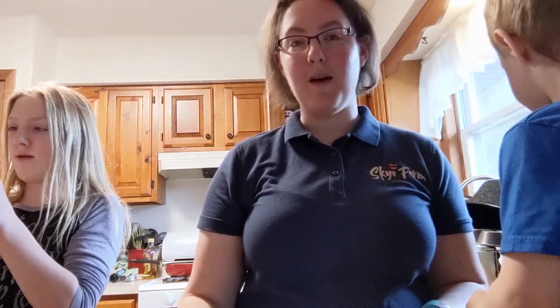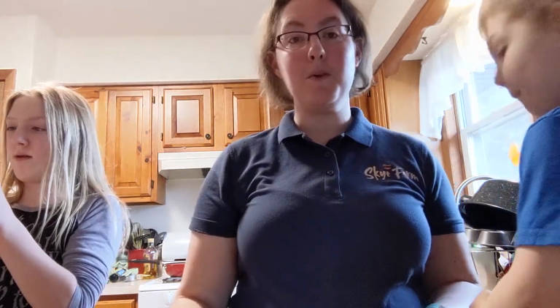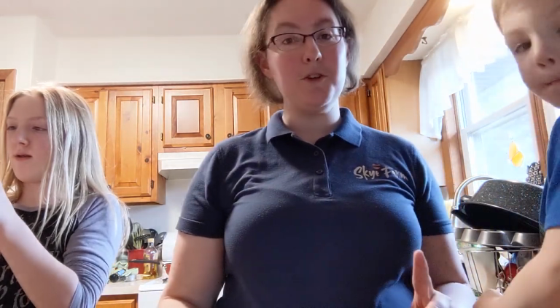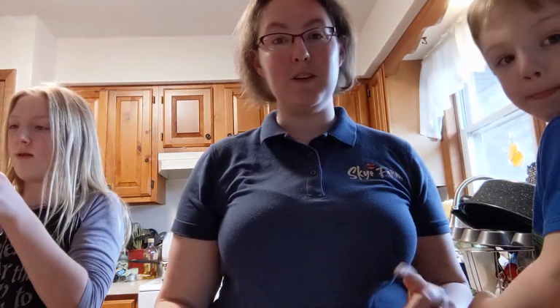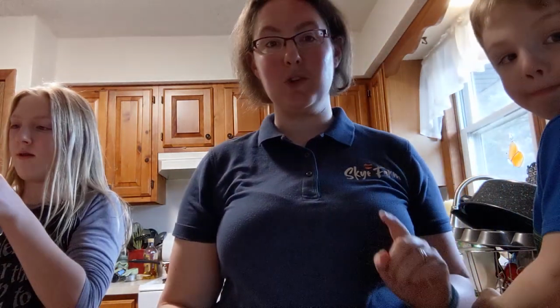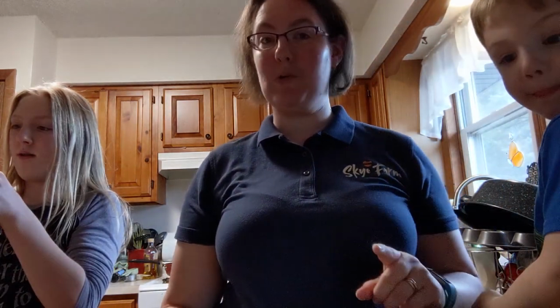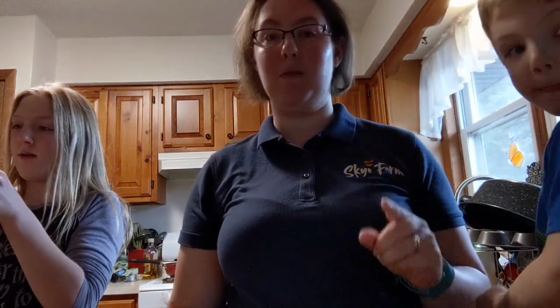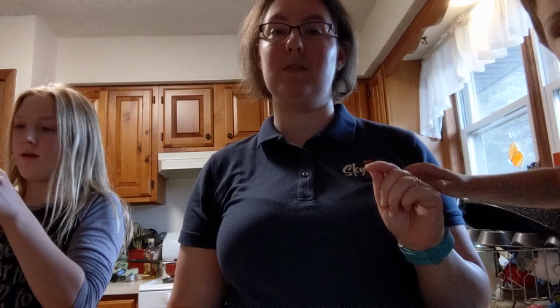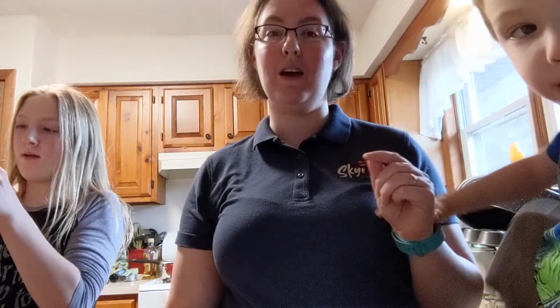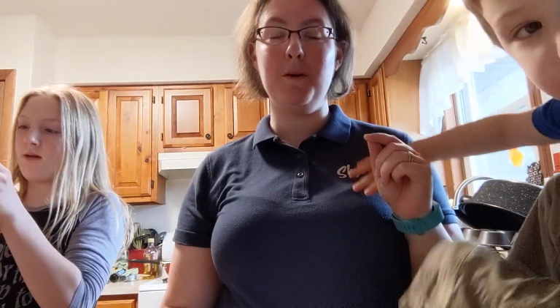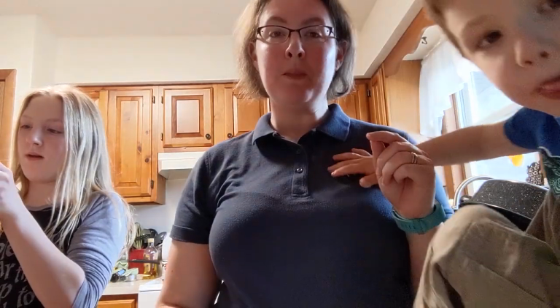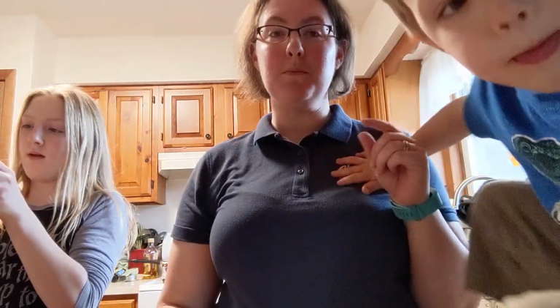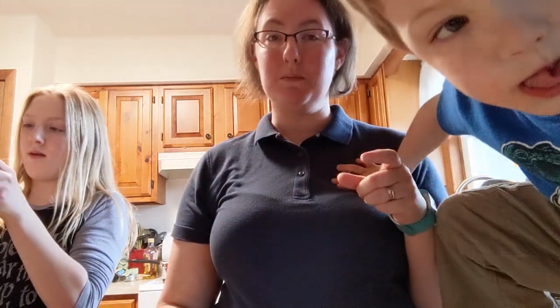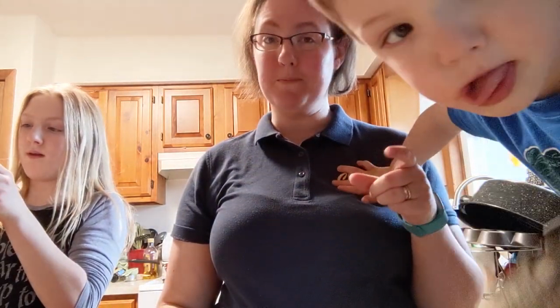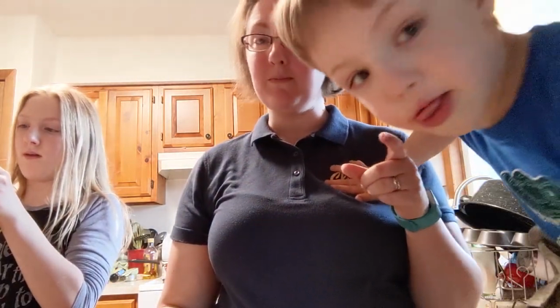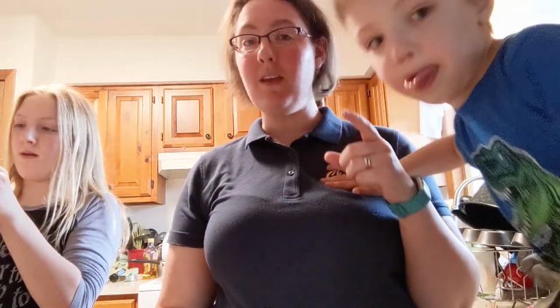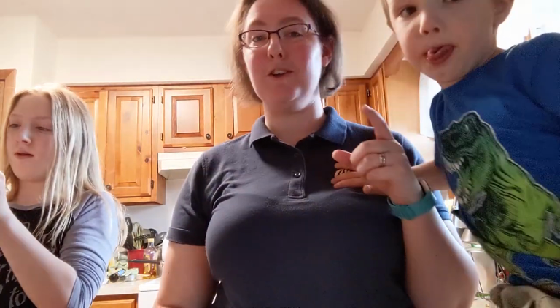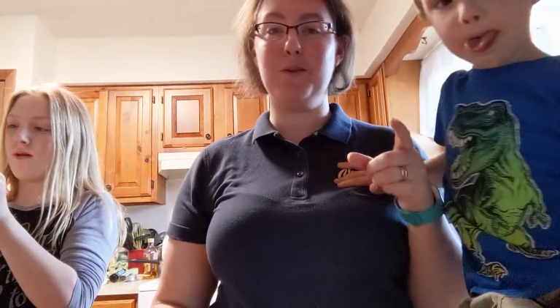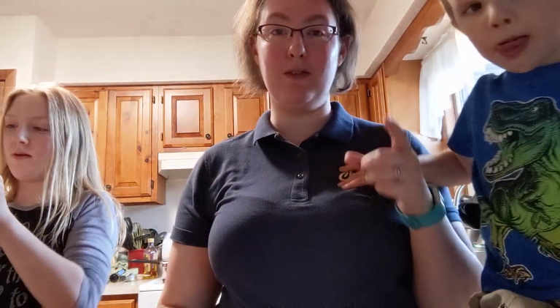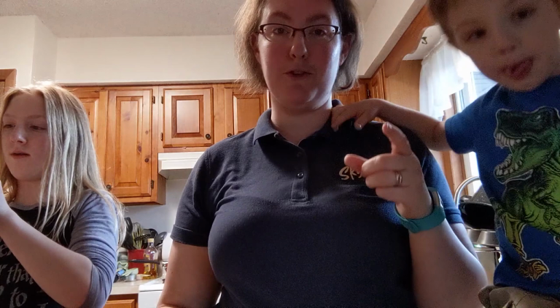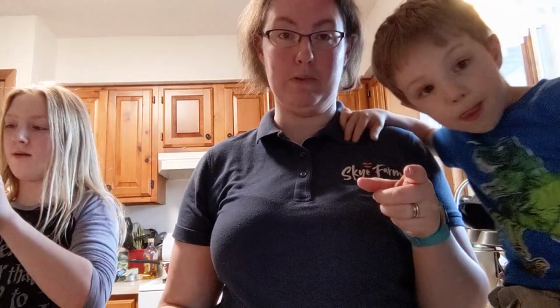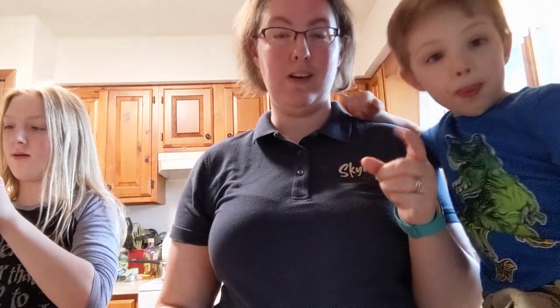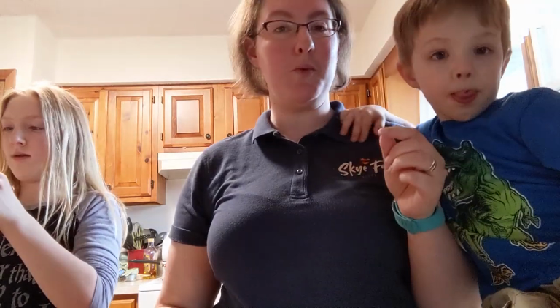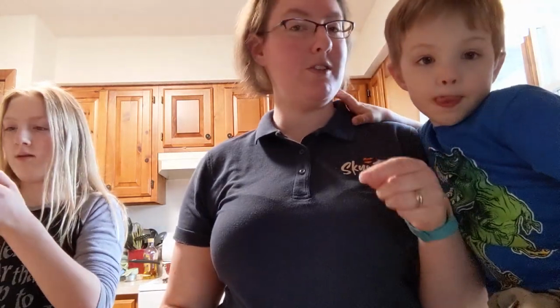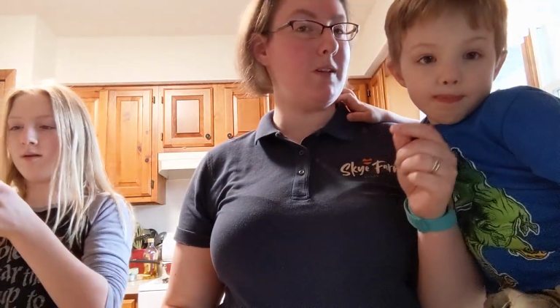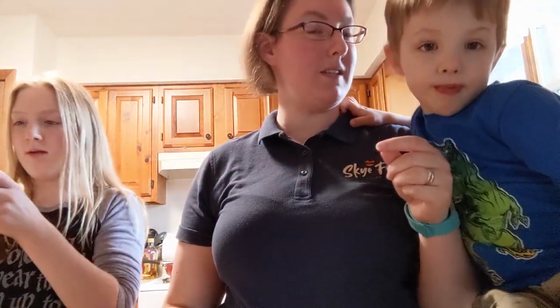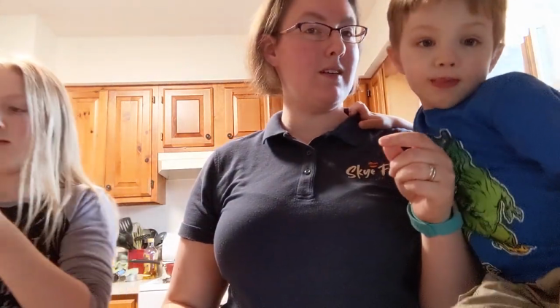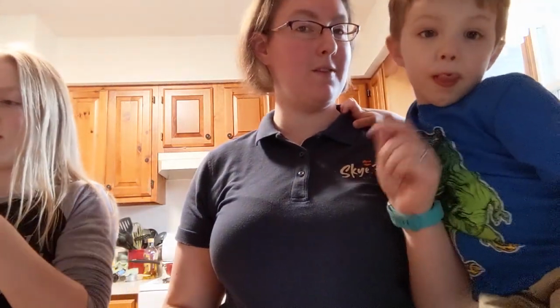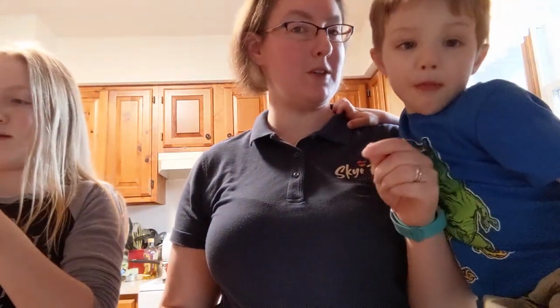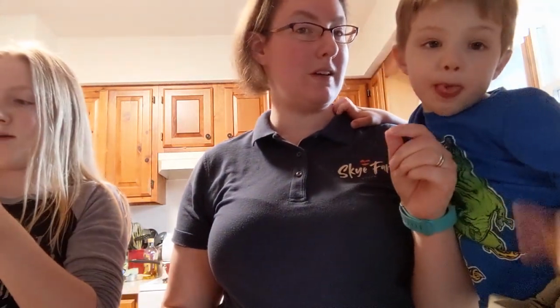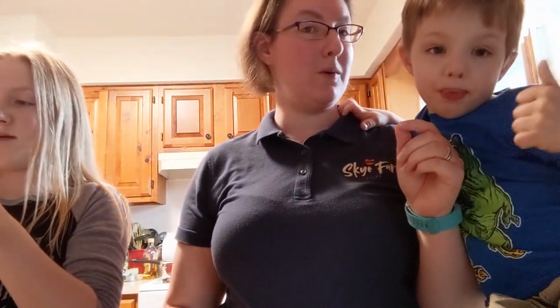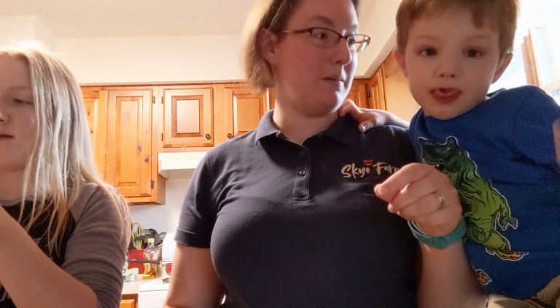We're also going to do a little experiment because we have some peeps — chocolate pudding flavored peeps — so we are also going to see if this works with a peep.